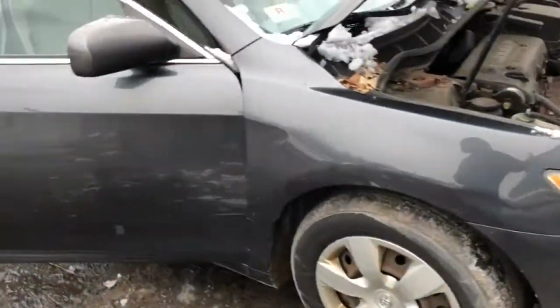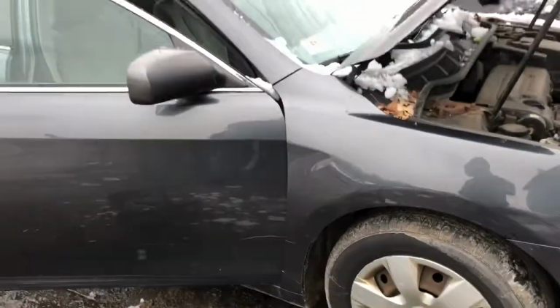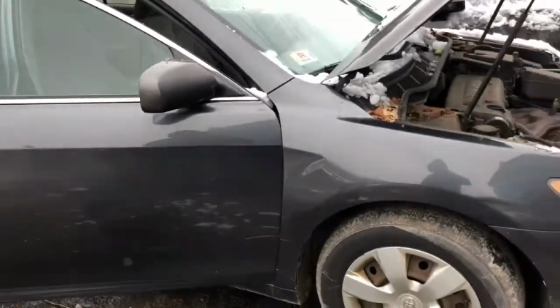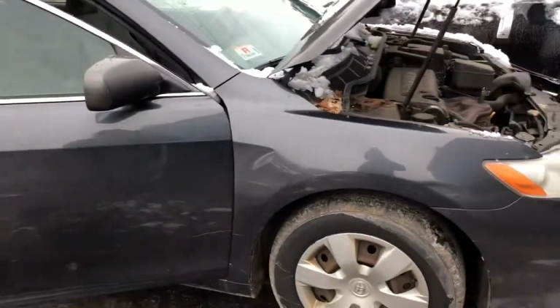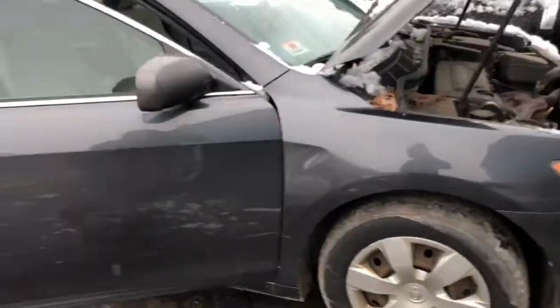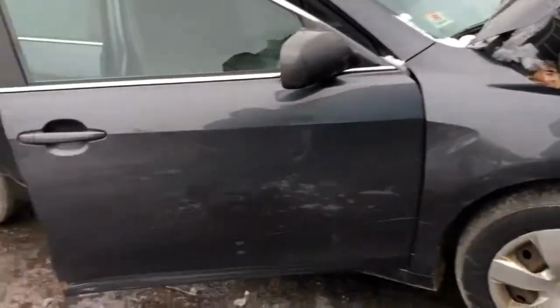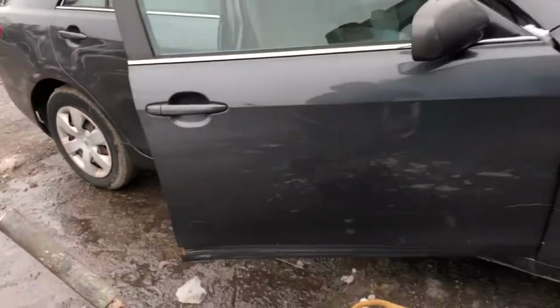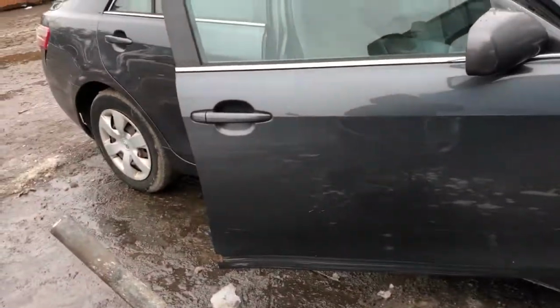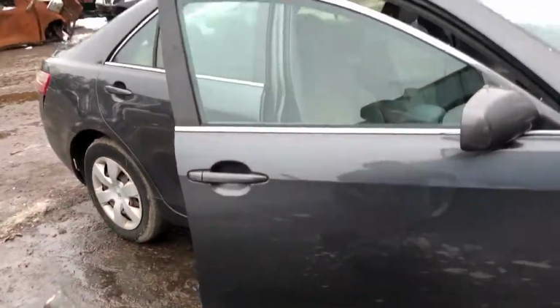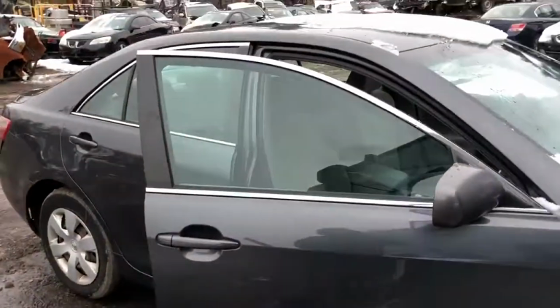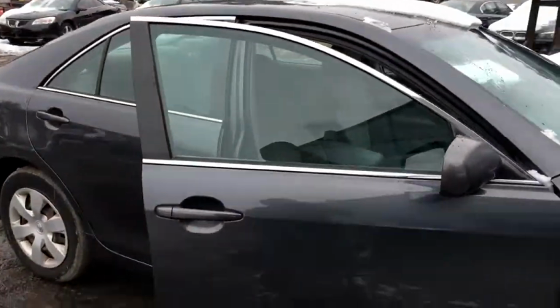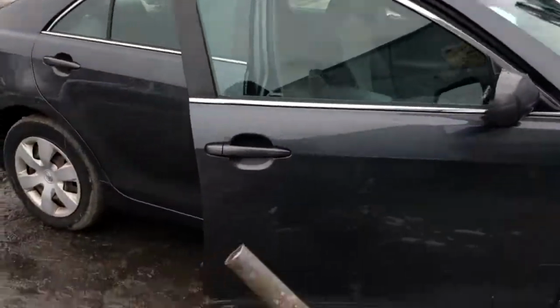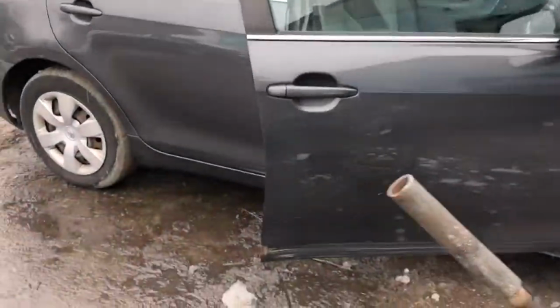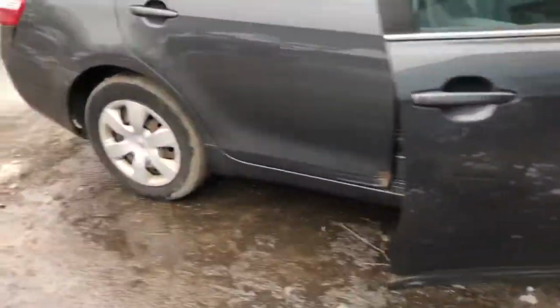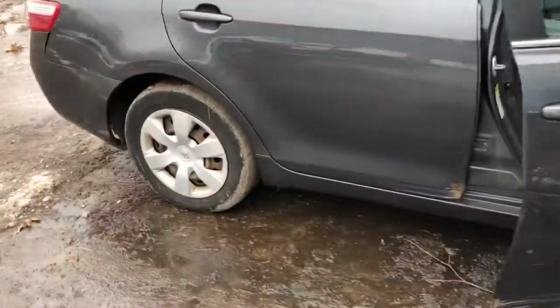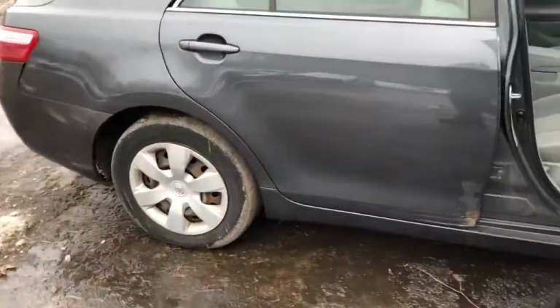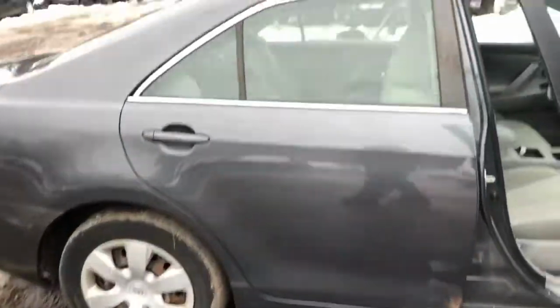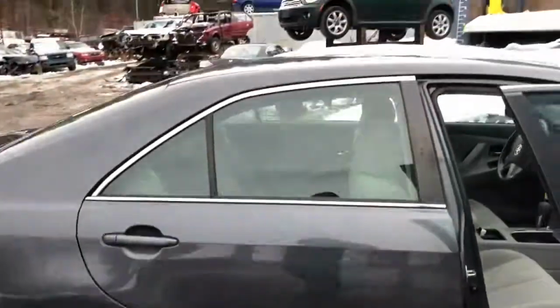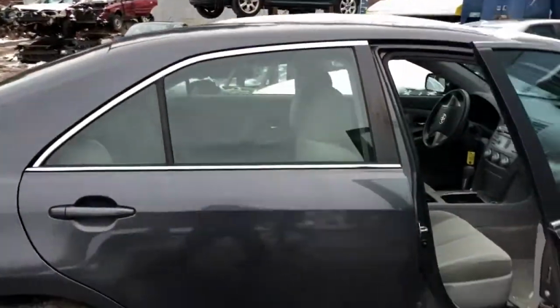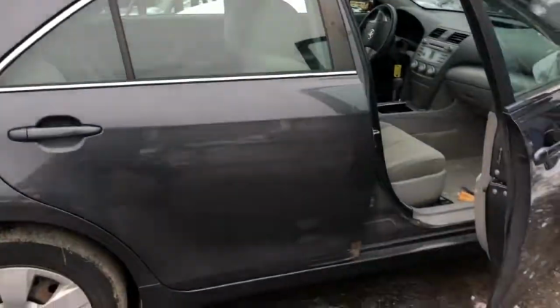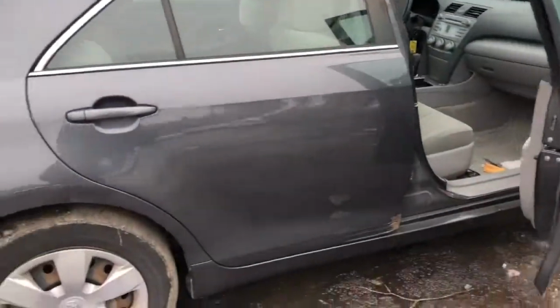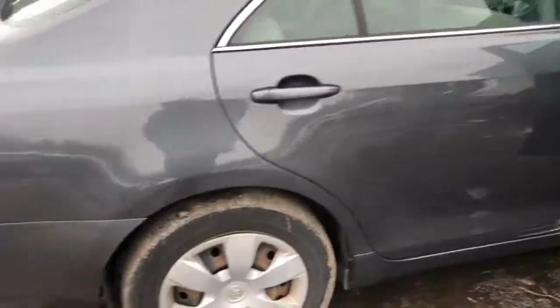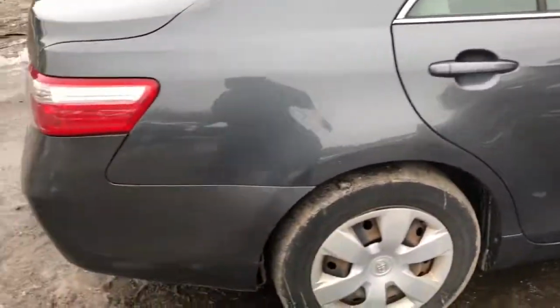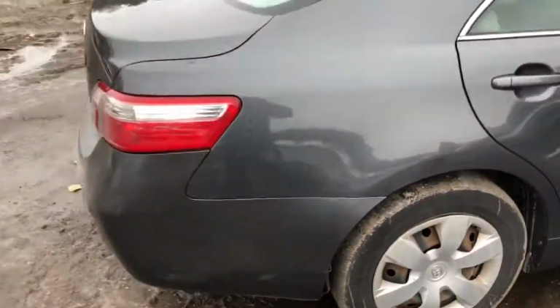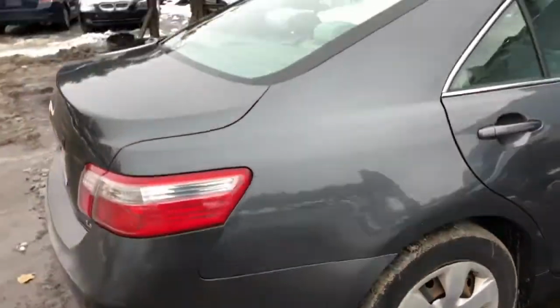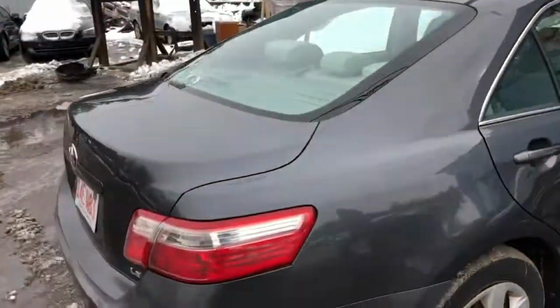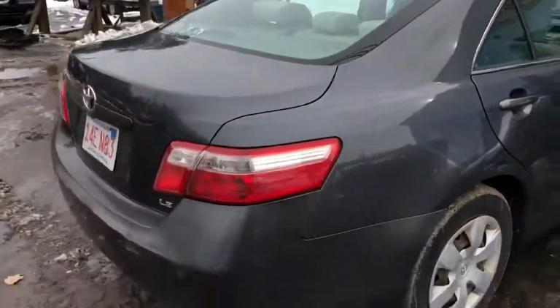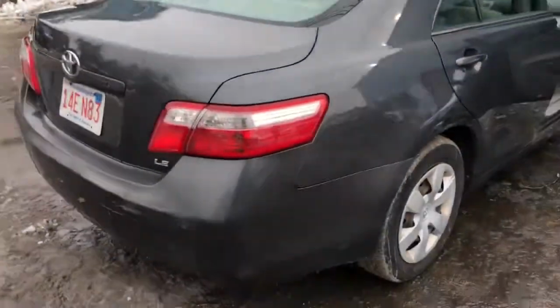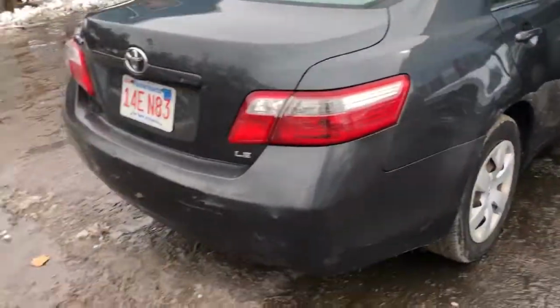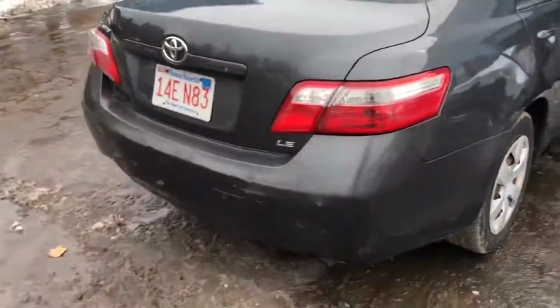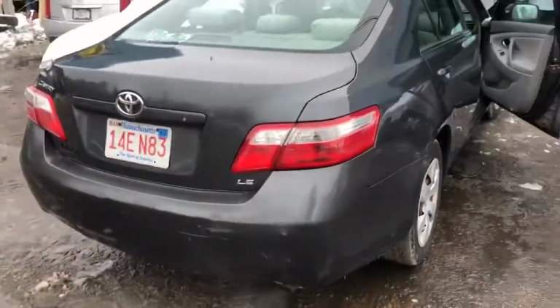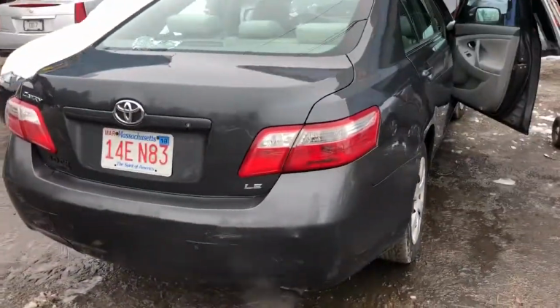Fender on this side is a good little bit — it's got a dent. Front door's junk. Rear door's junk. Good quarter panel. Good taillight.